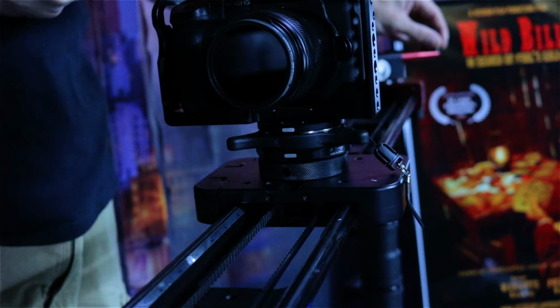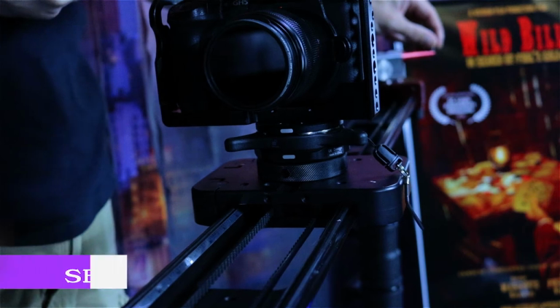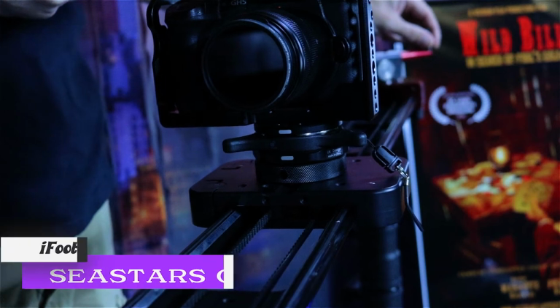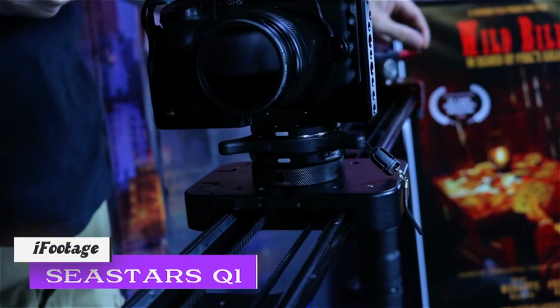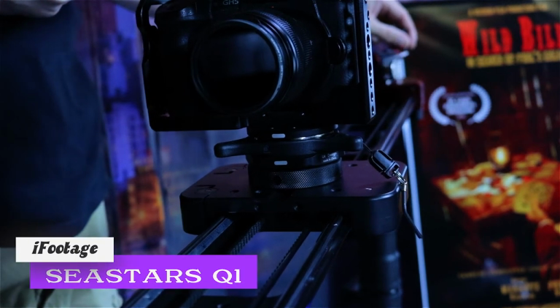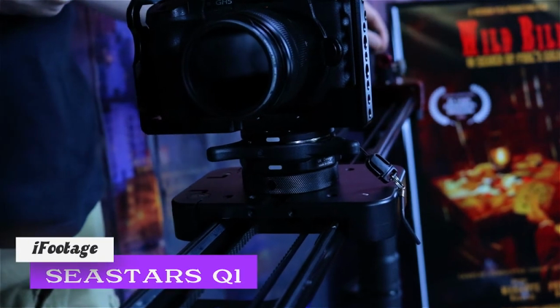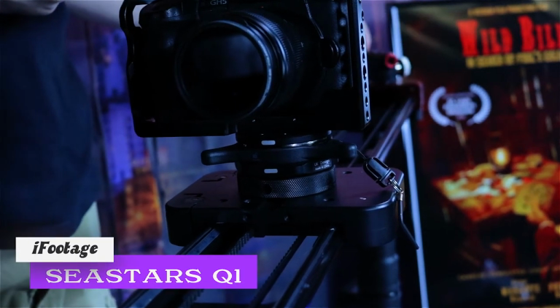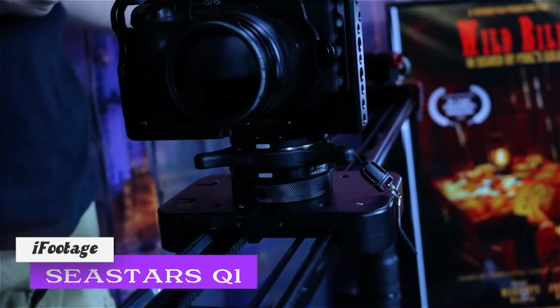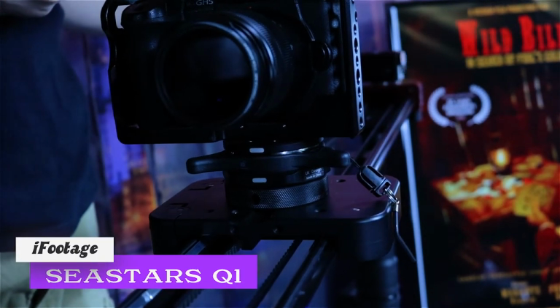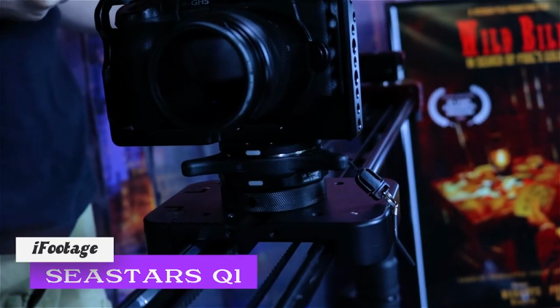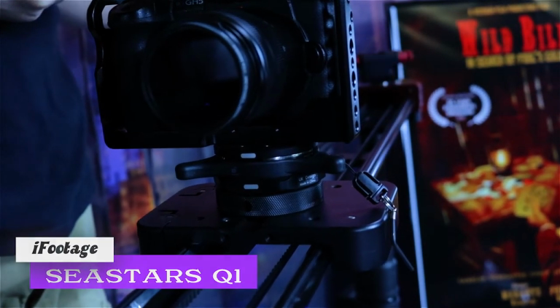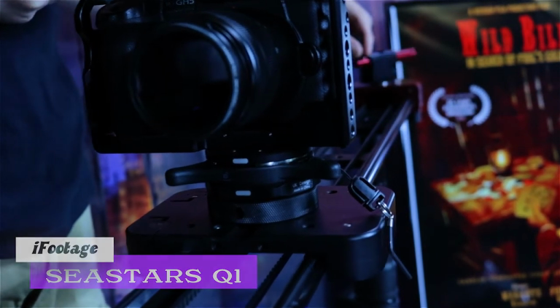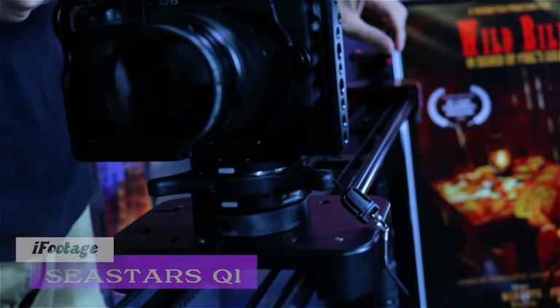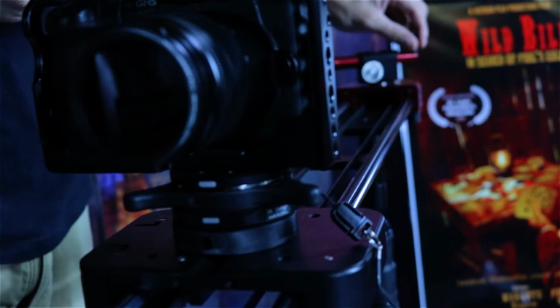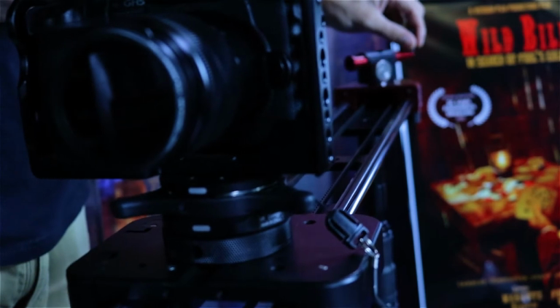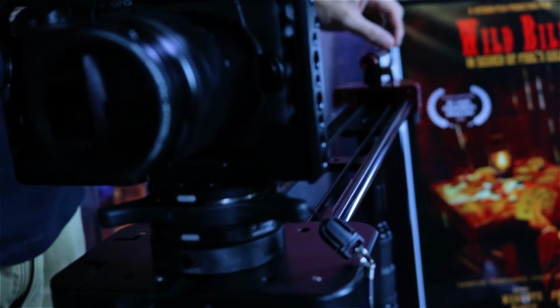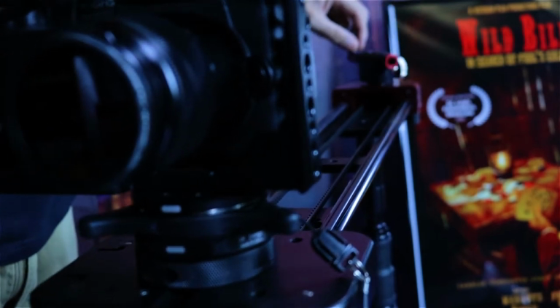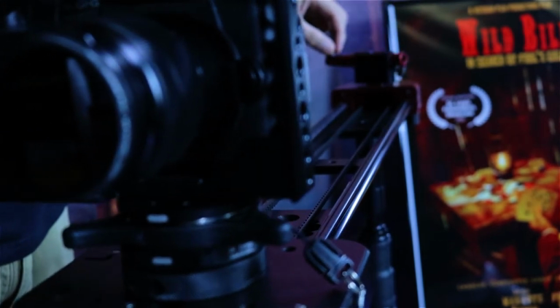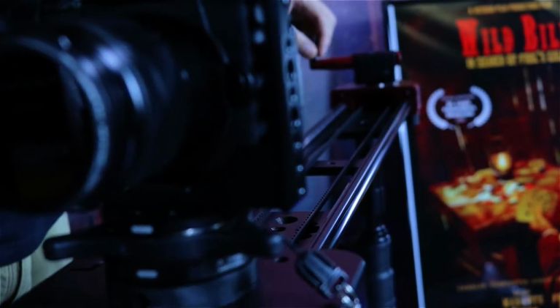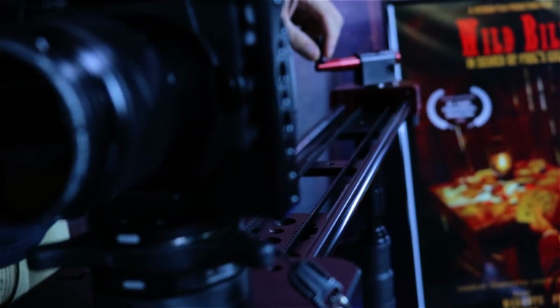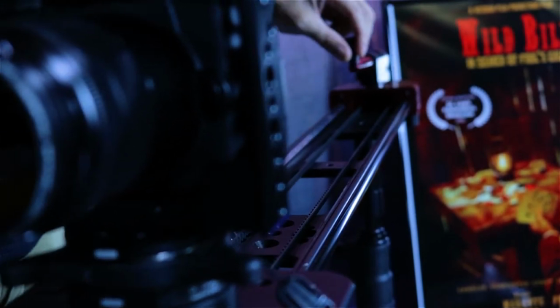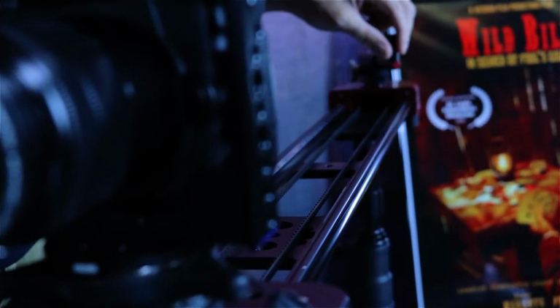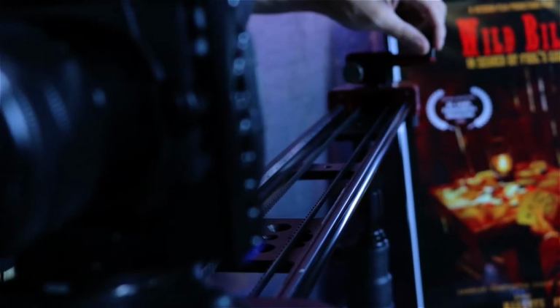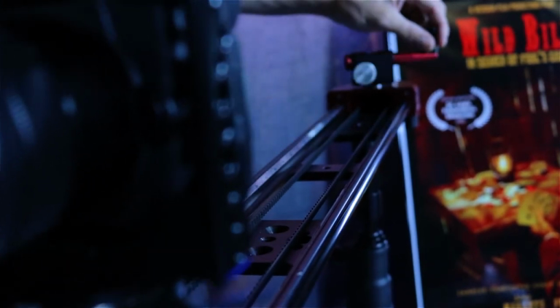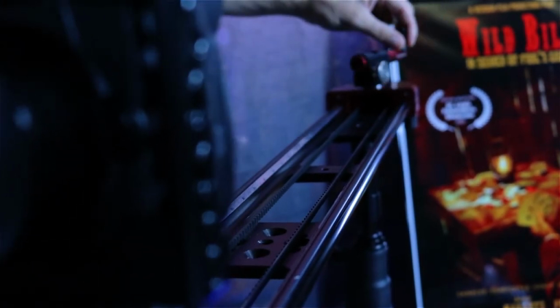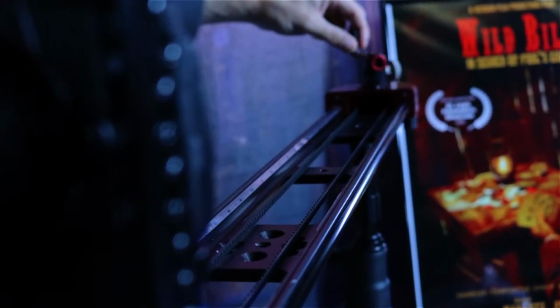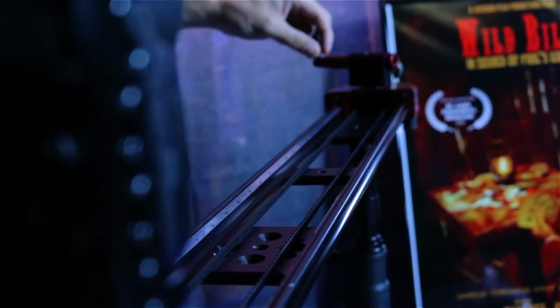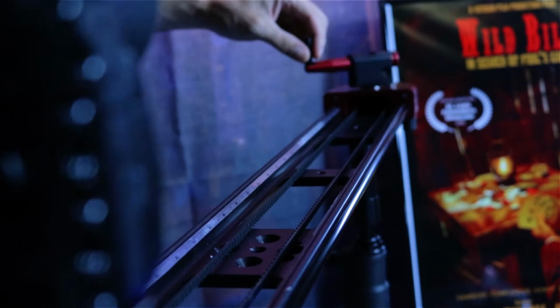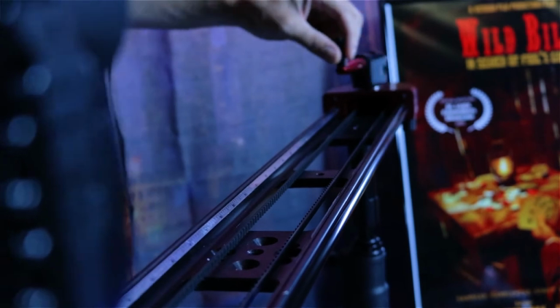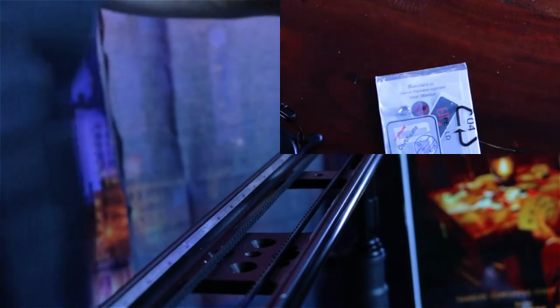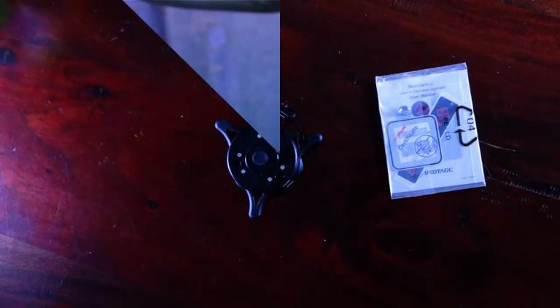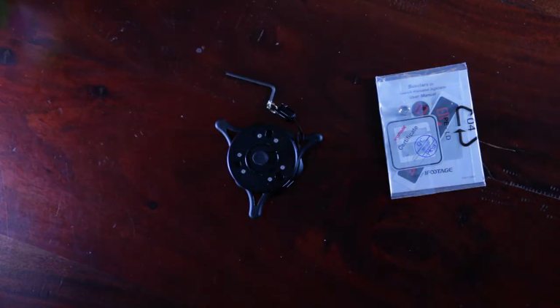Designed in the UK and manufactured in China, iFootage's quick release system advertises a fast and efficient way to mount your camera on a tripod, monopod, and slider.